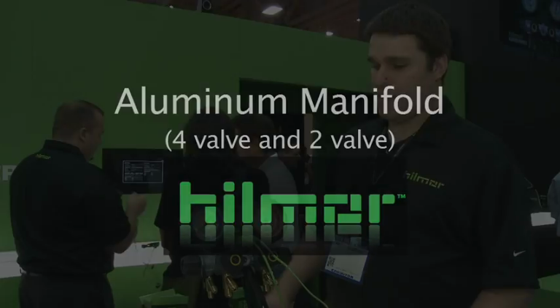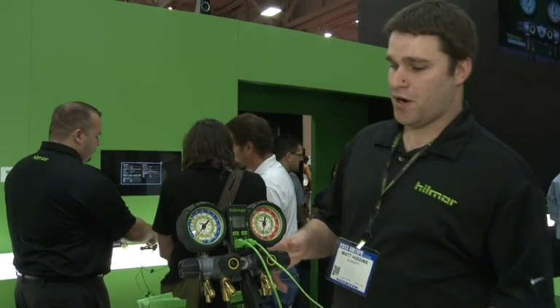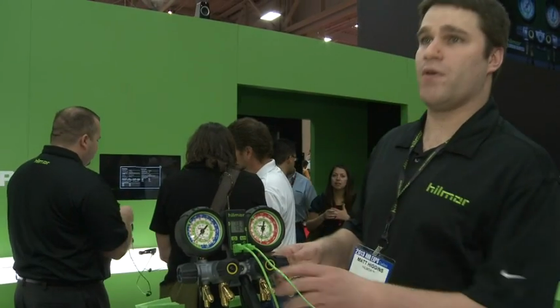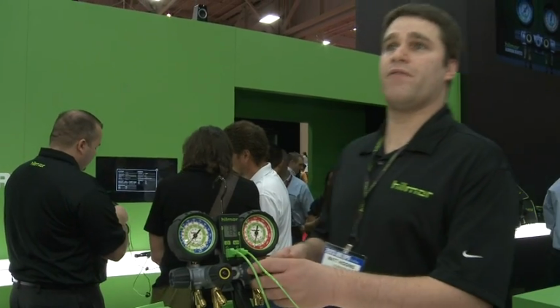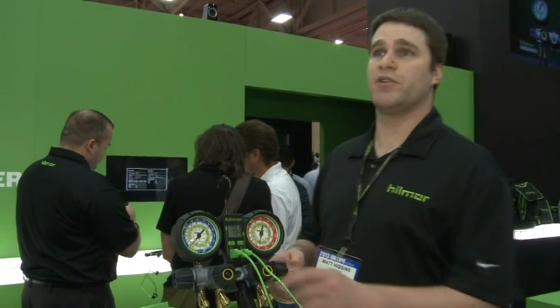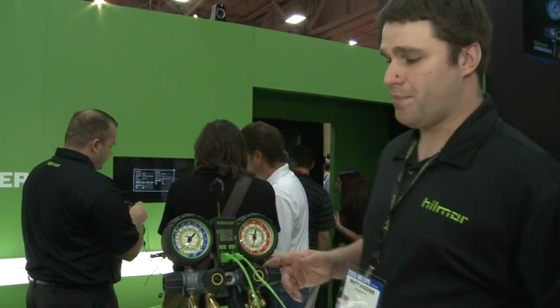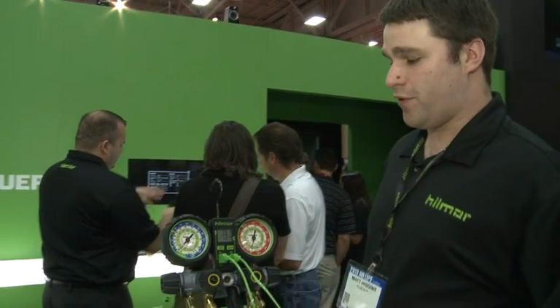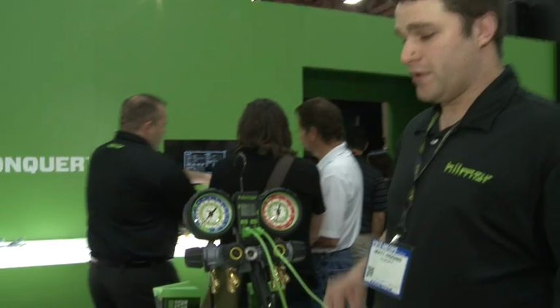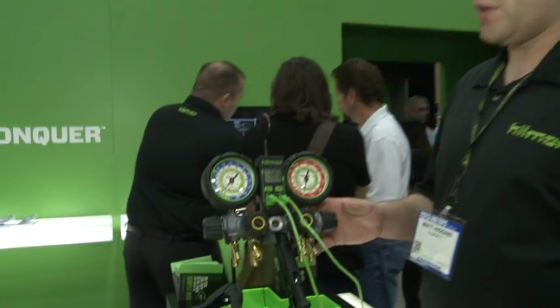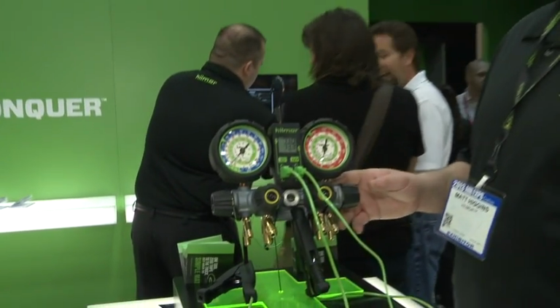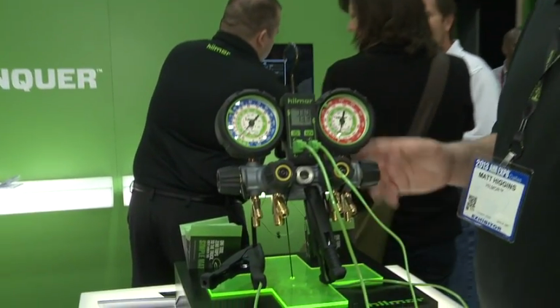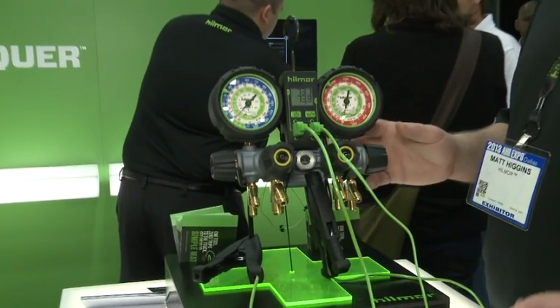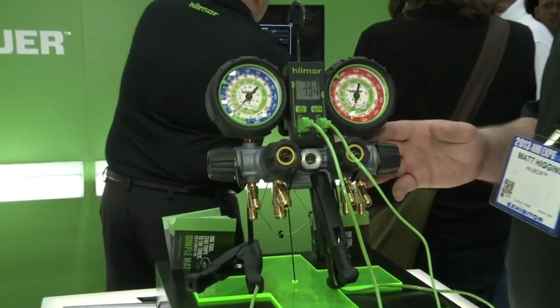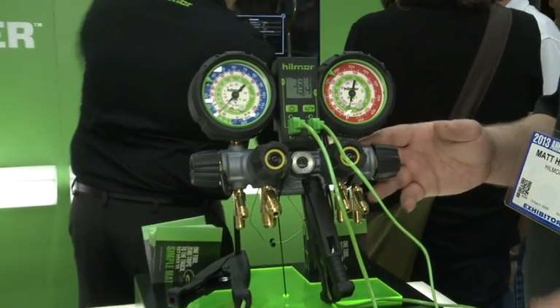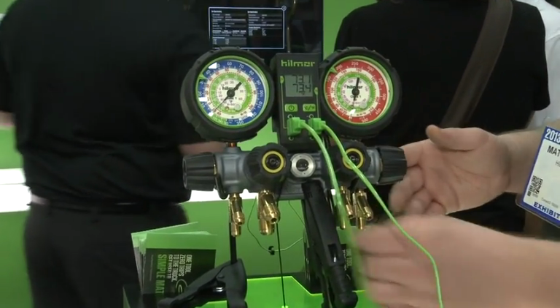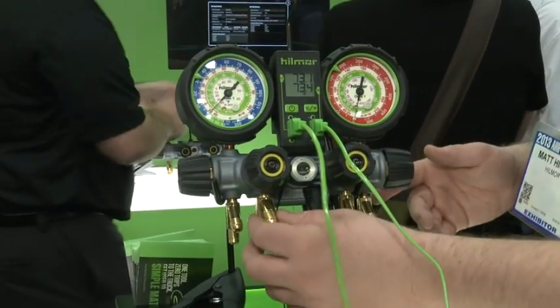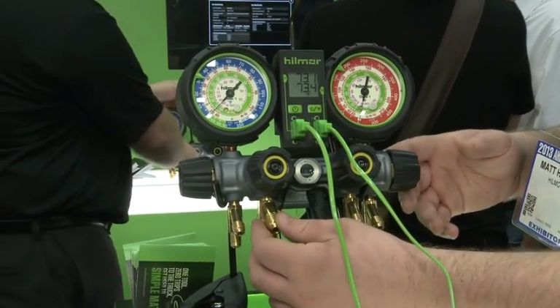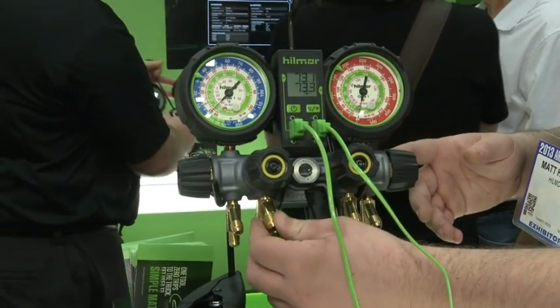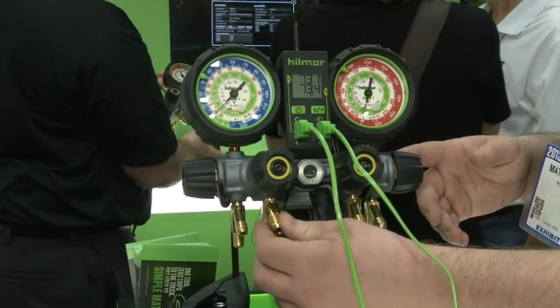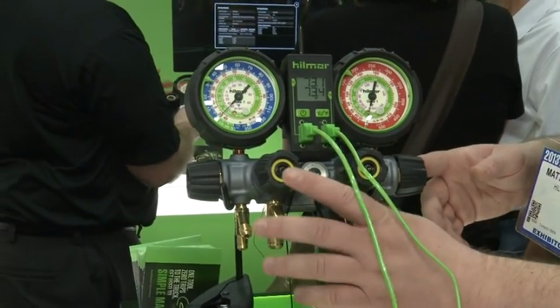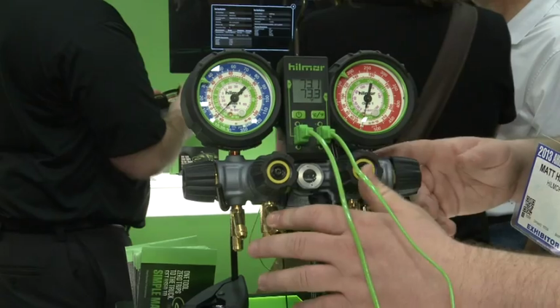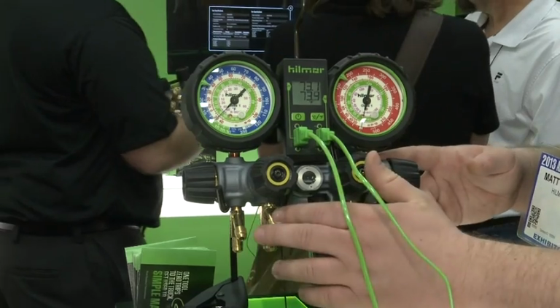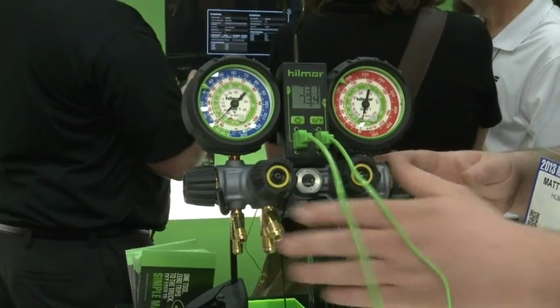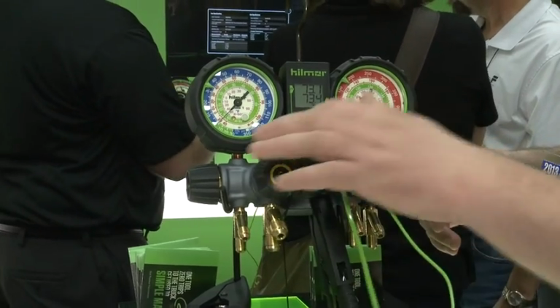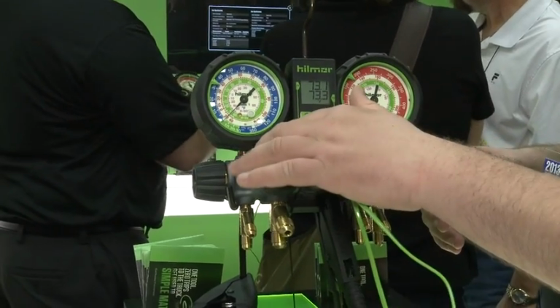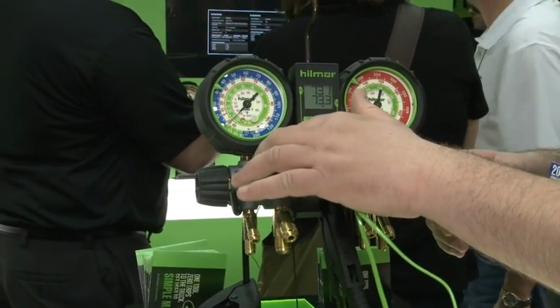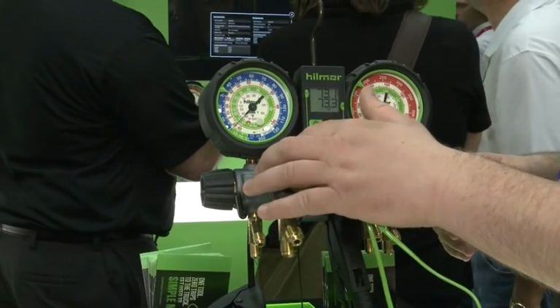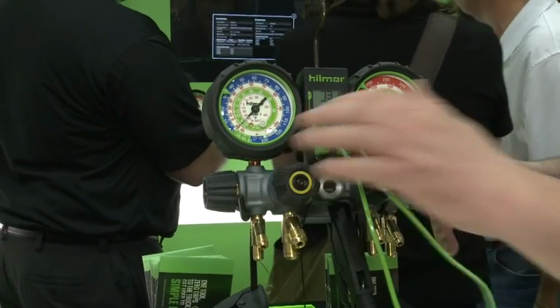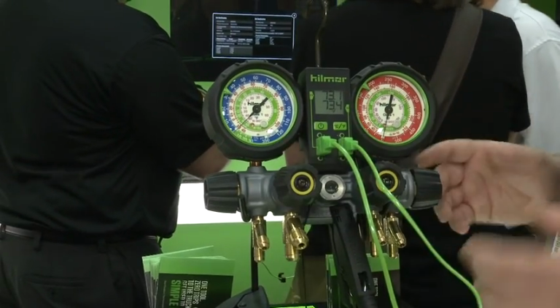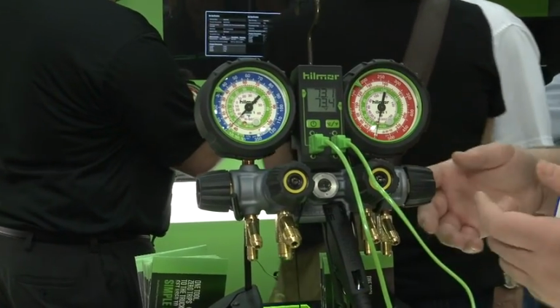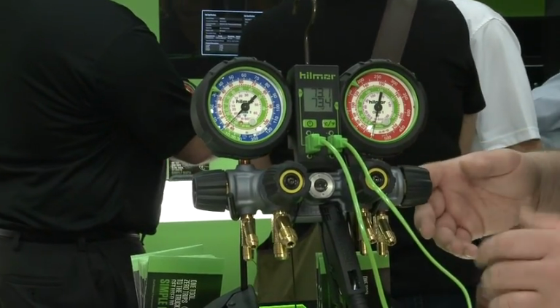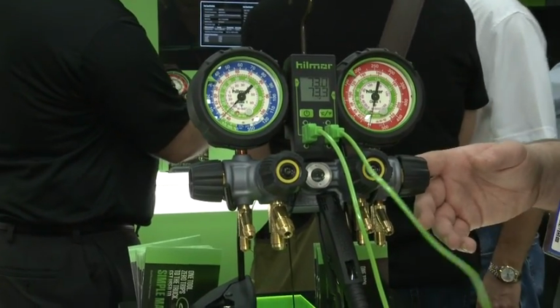This is our 4-valve forged aluminum manifold. This is a great buy and what's unique to us is we actually have a 3/8th valve on here. This 3/8th valve is a true 3/8th all the way through, and we are the only one in the market that has that.